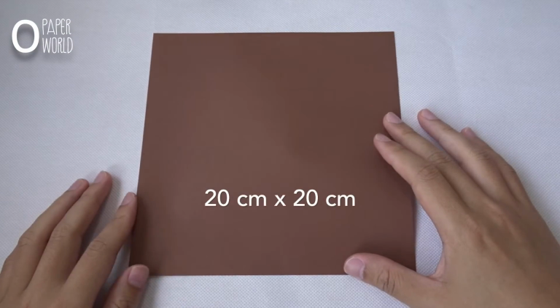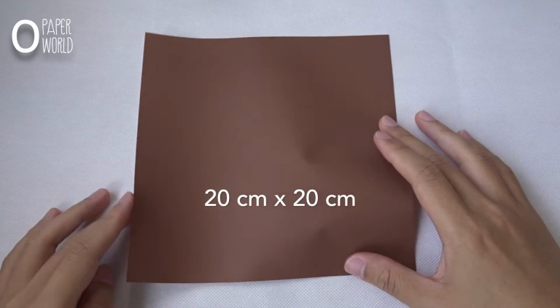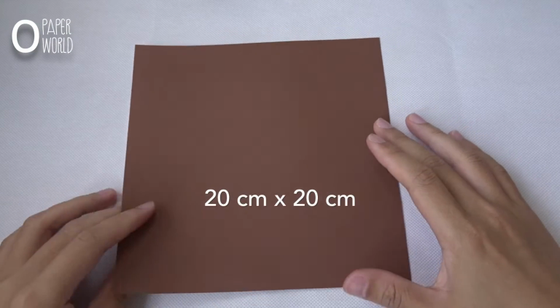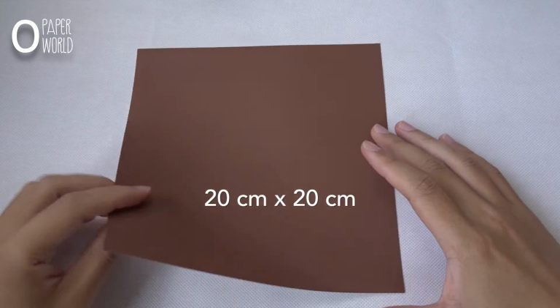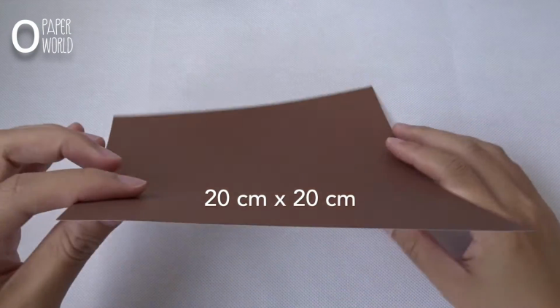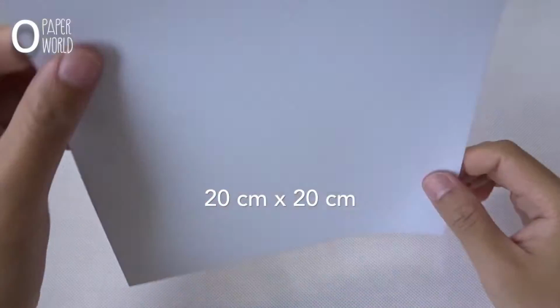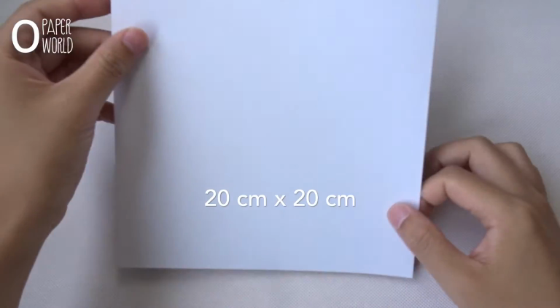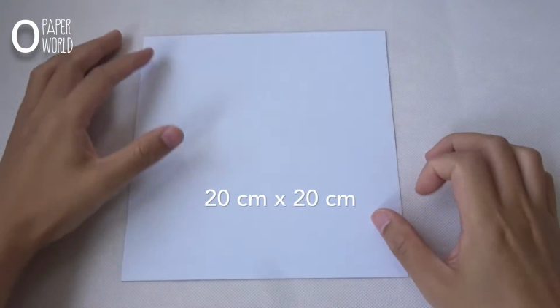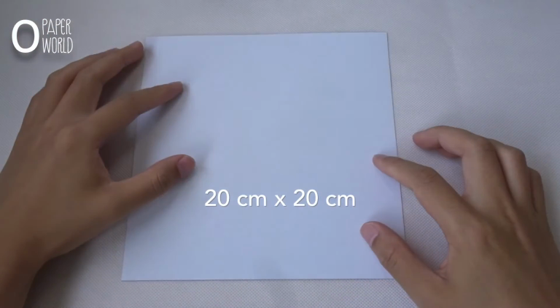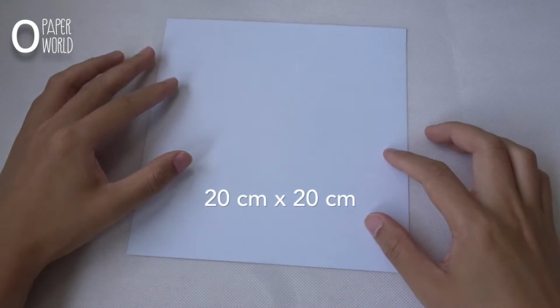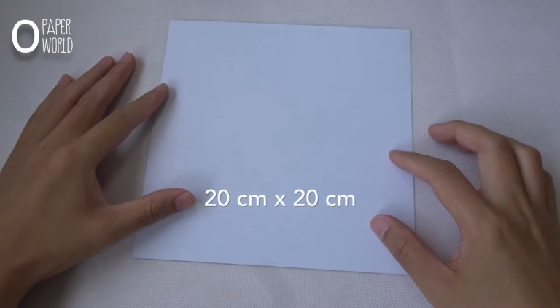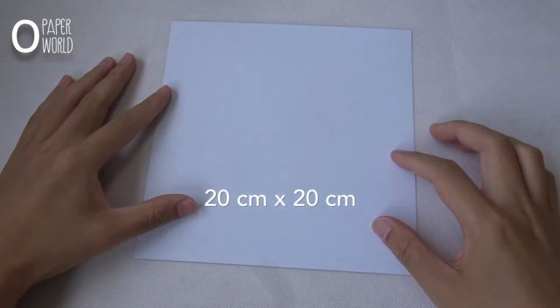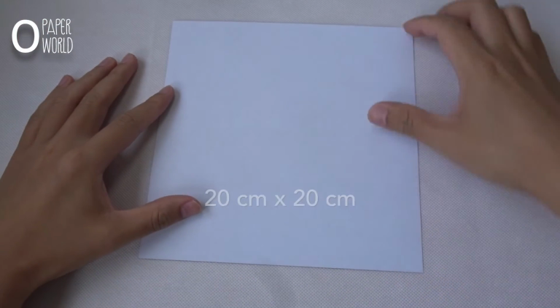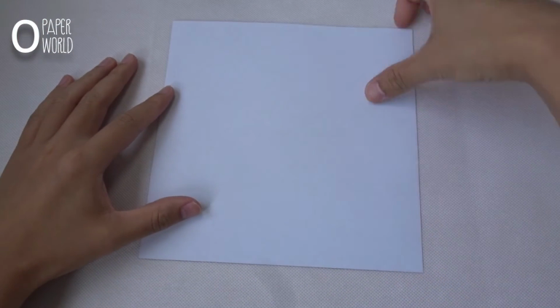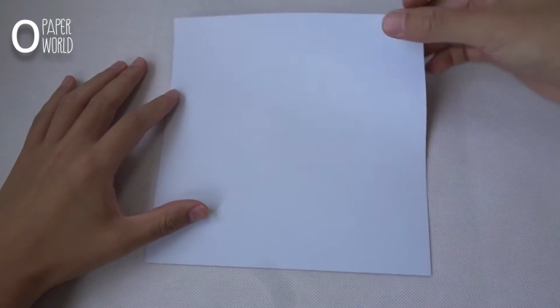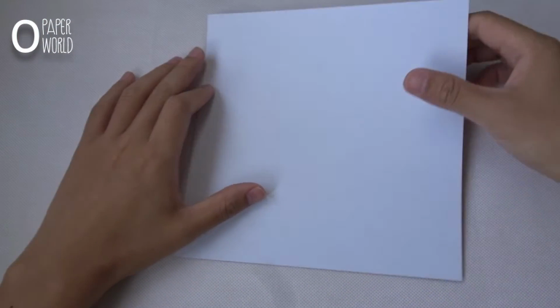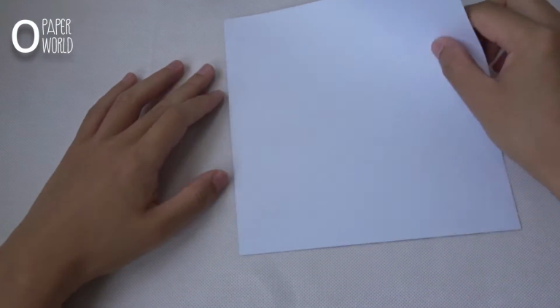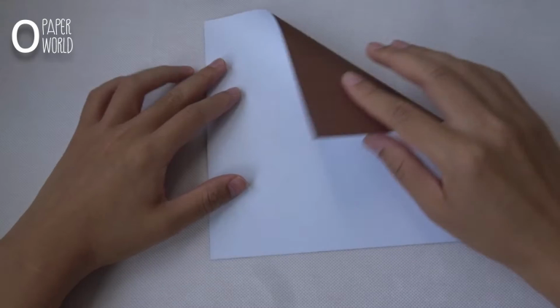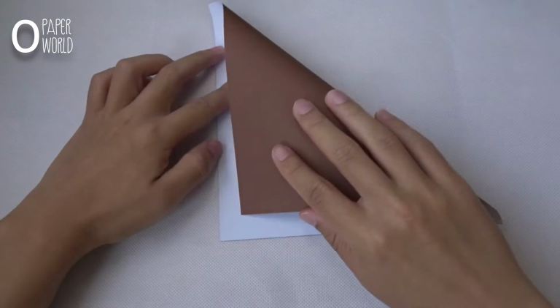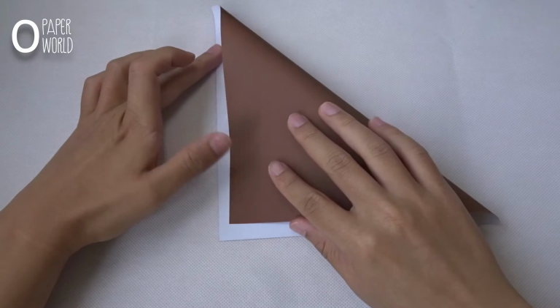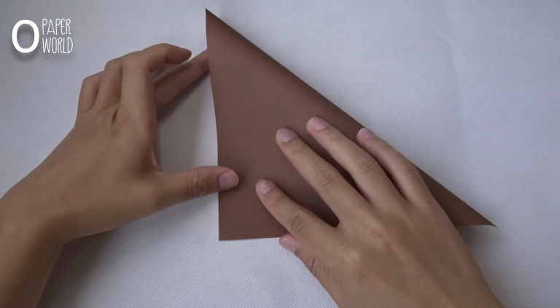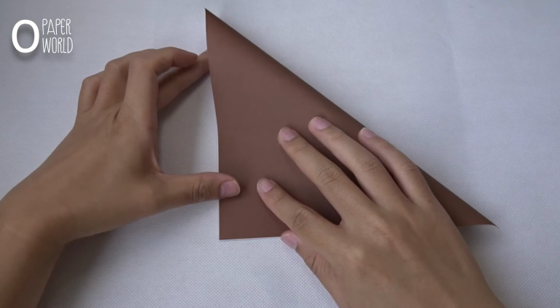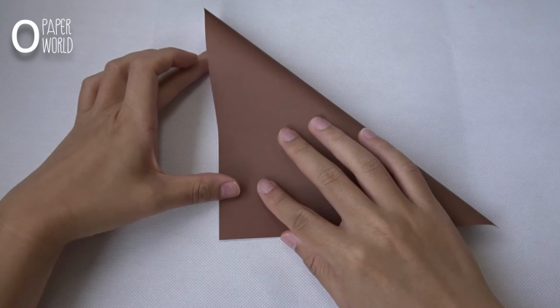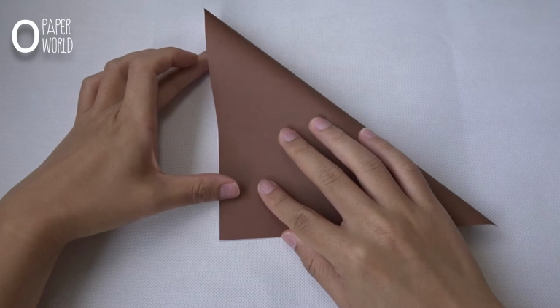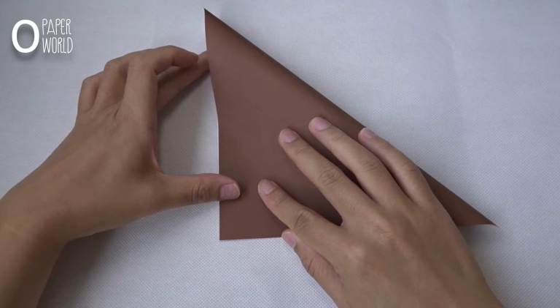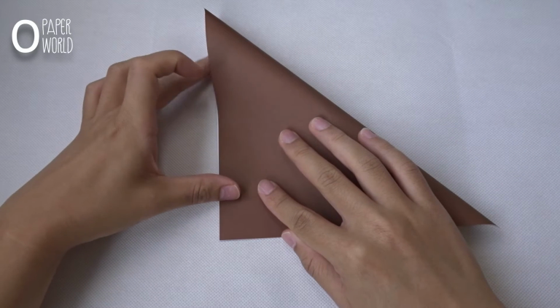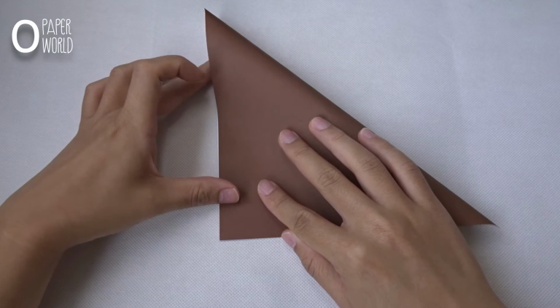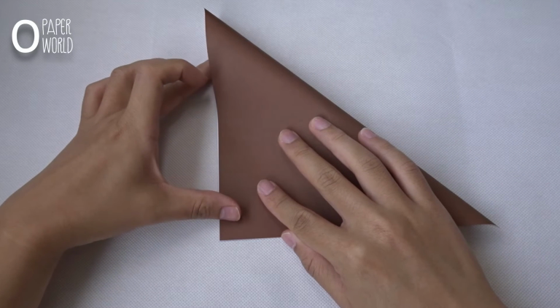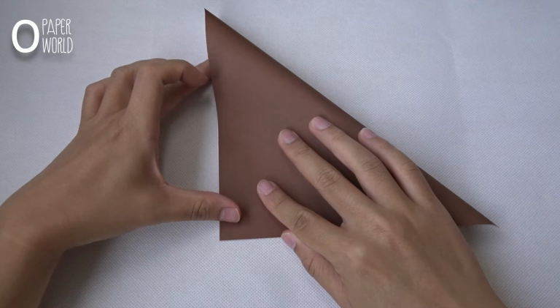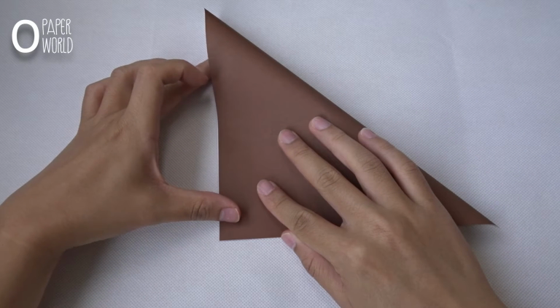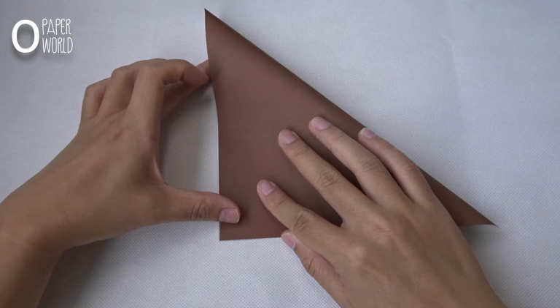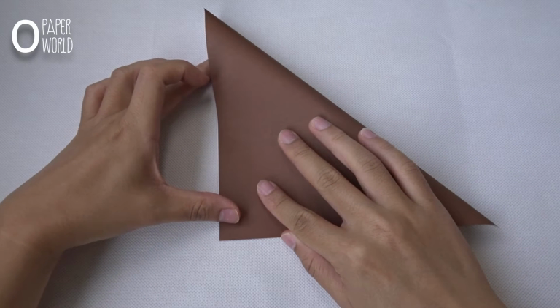First, put the side of the paper which does not have color face up, and fold it in half like this. Do it on both sides.